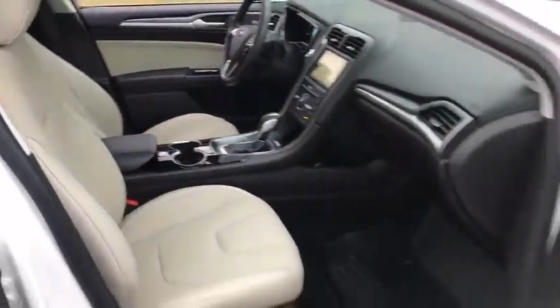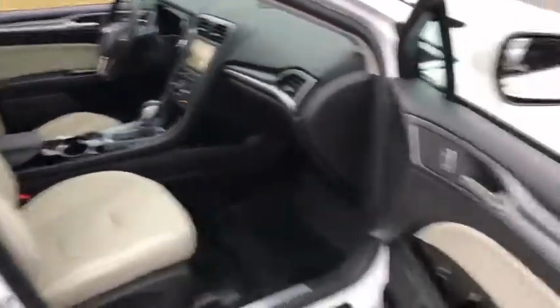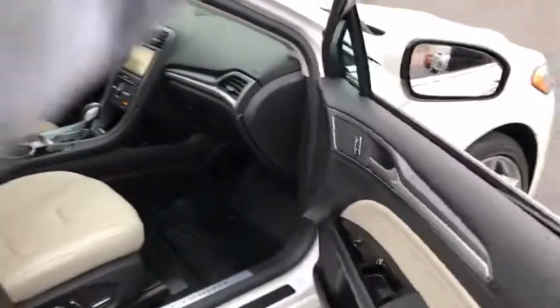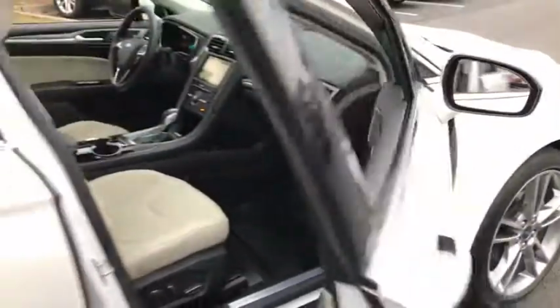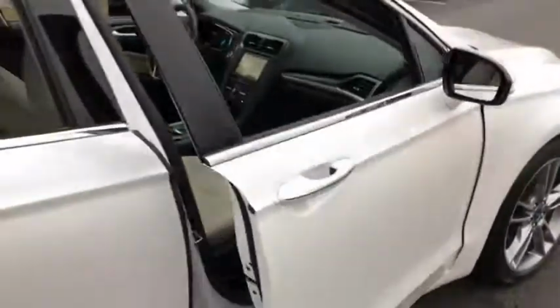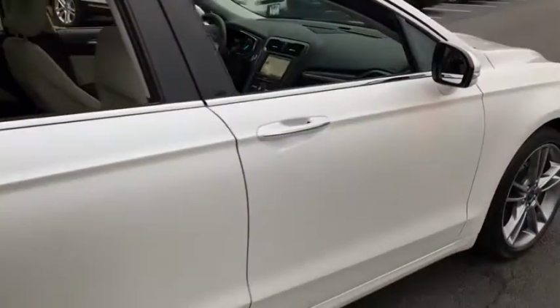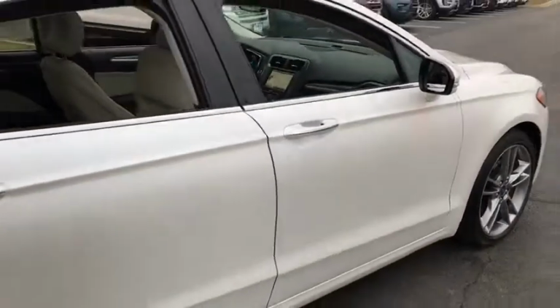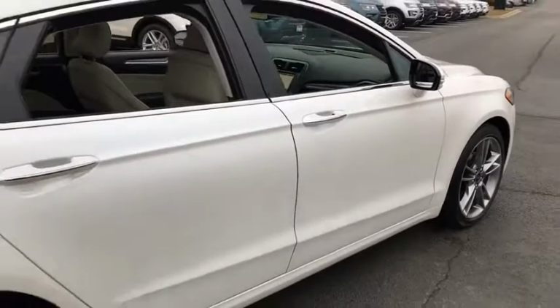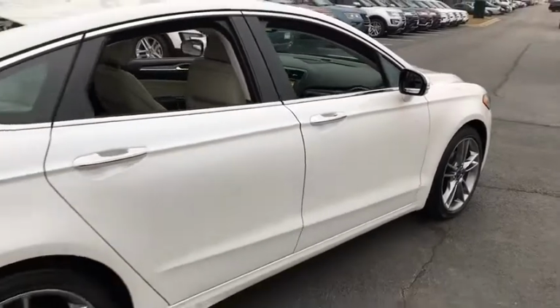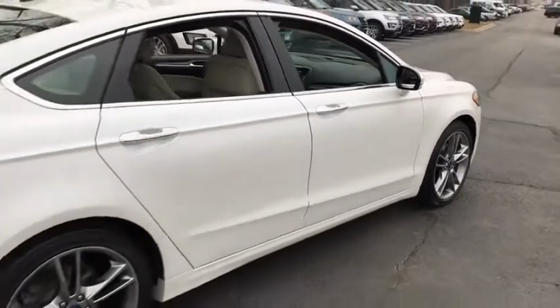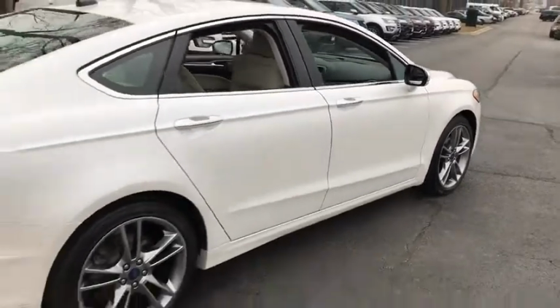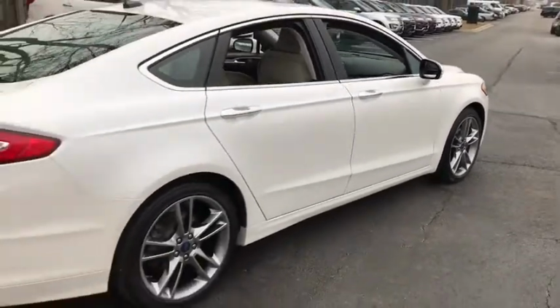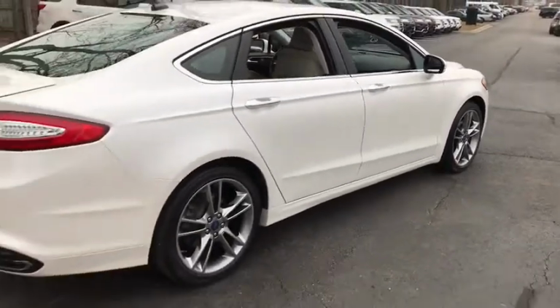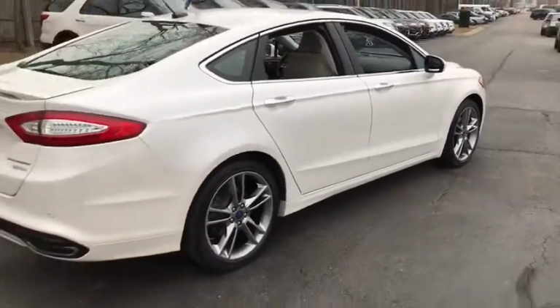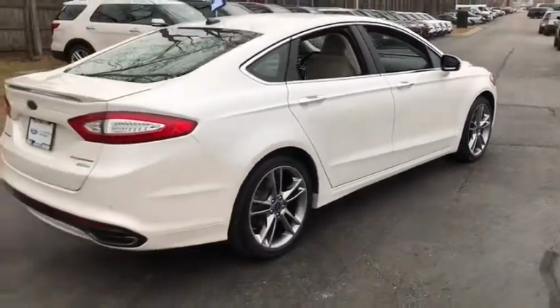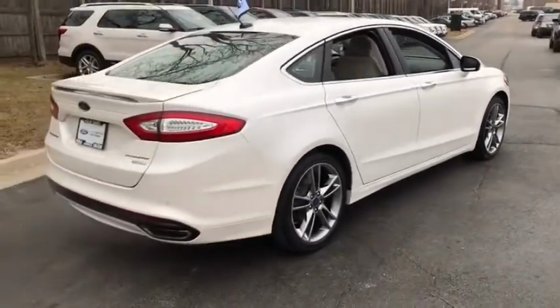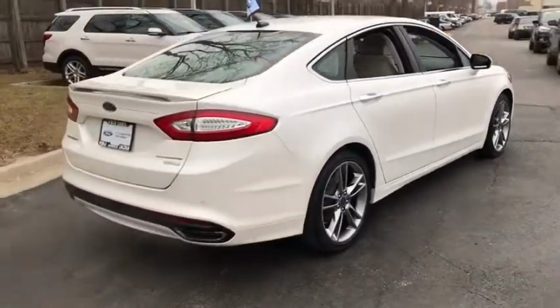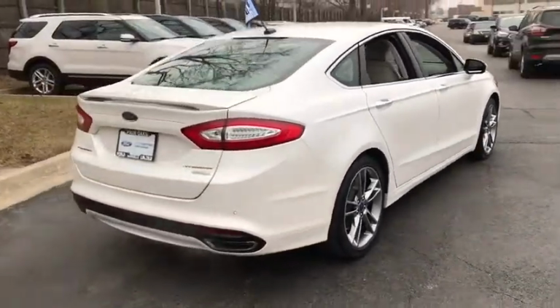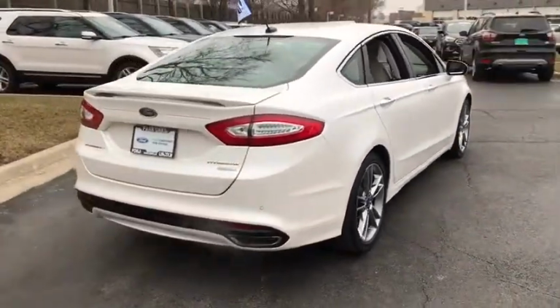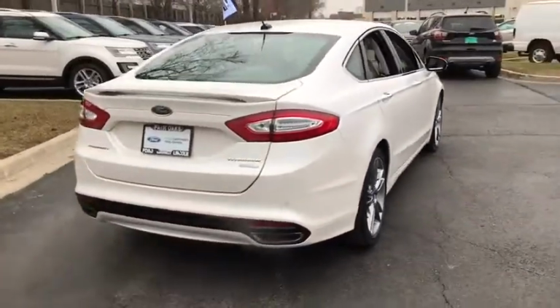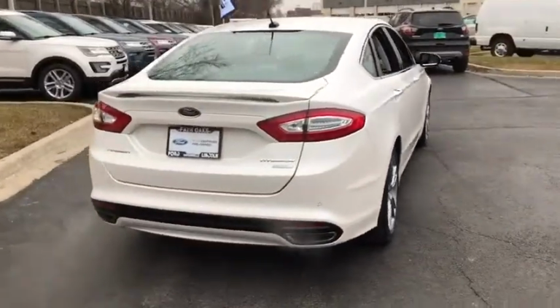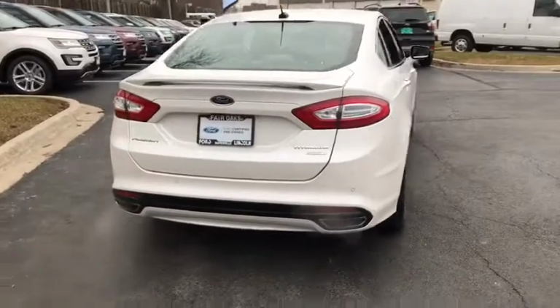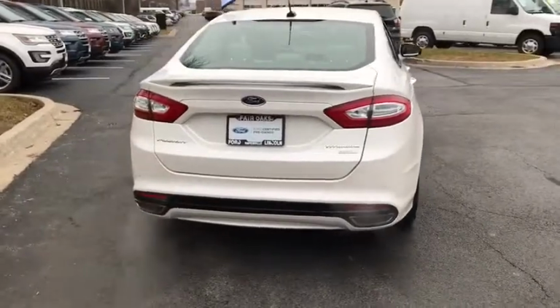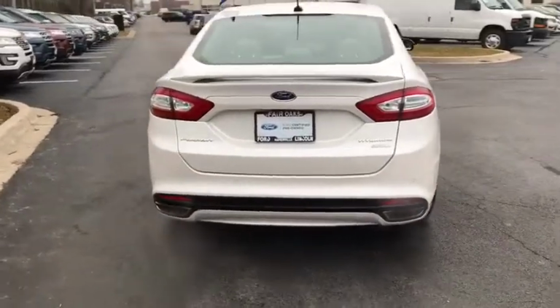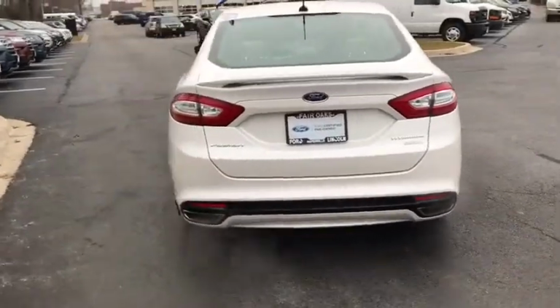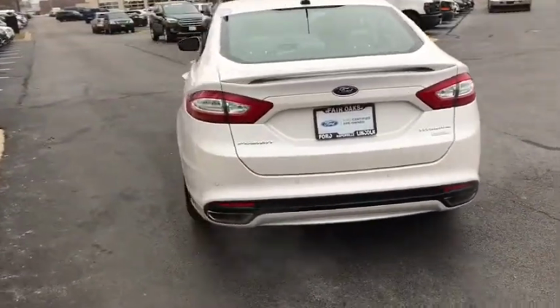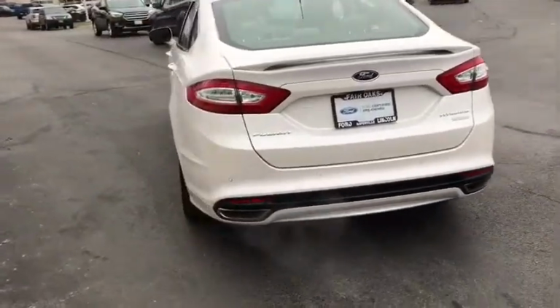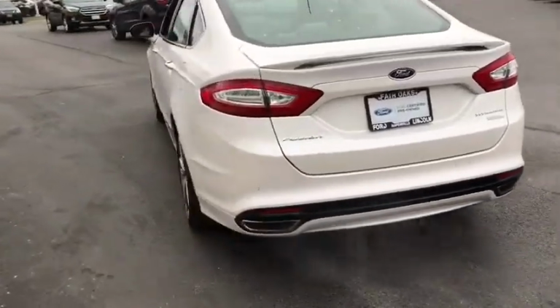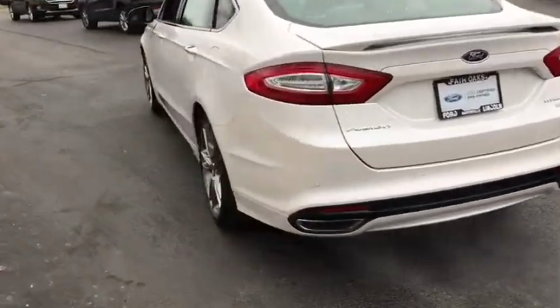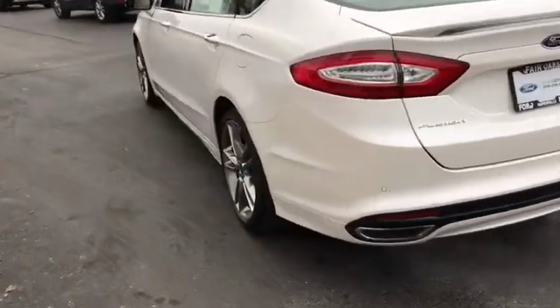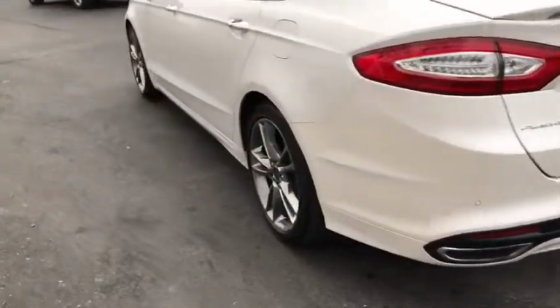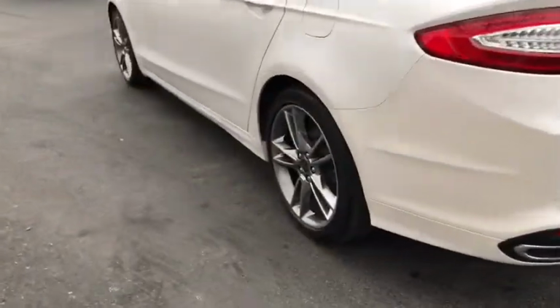Bluetooth, leather-wrapped steering wheel, power steering, adjustable steering wheel, cruise control, auto-dimming rear-view mirror, floor mats, keyless start, aluminum wheels, four-wheel disc brakes, climate control.